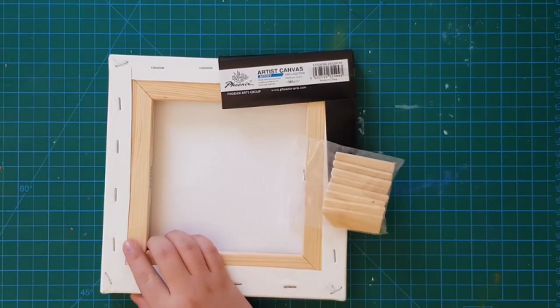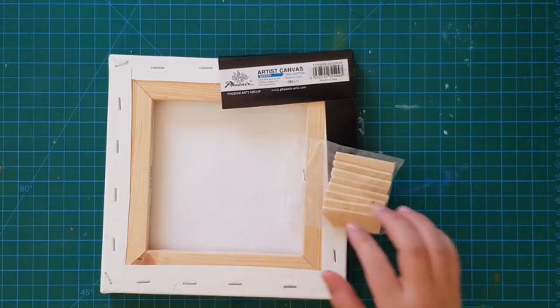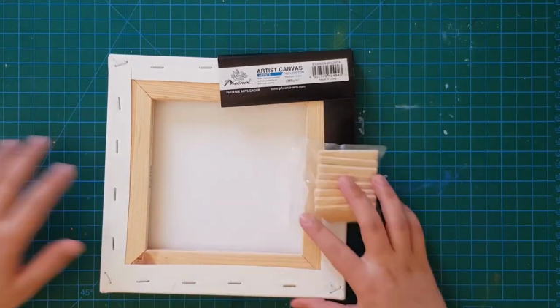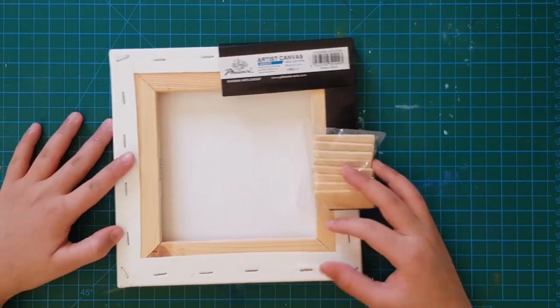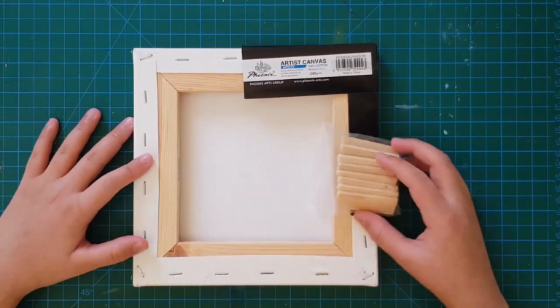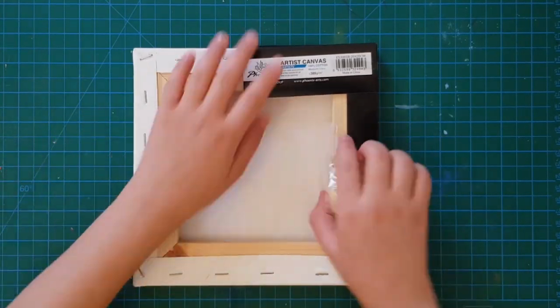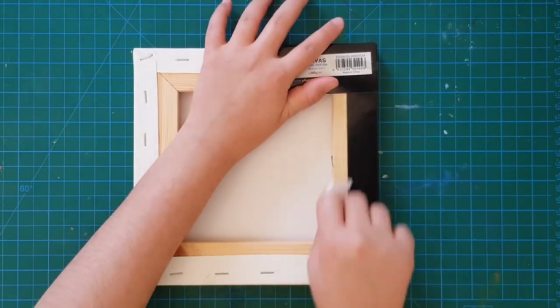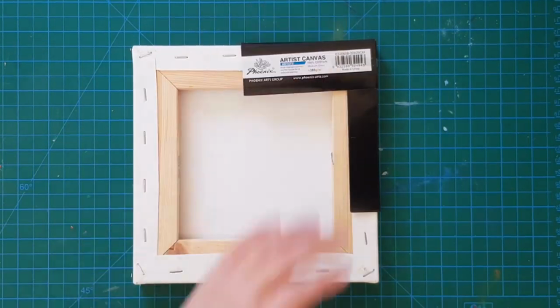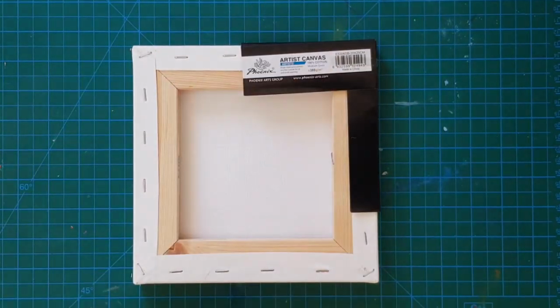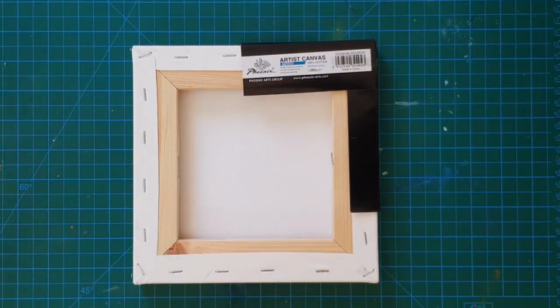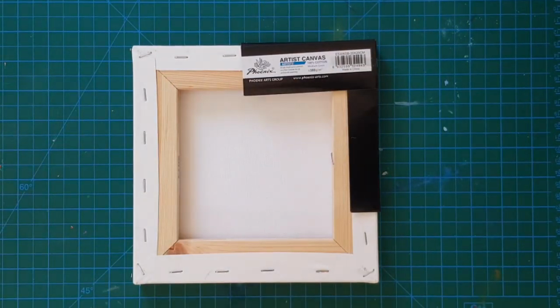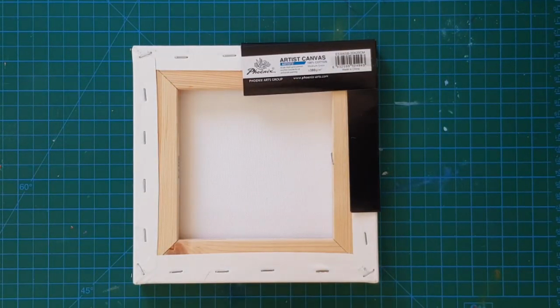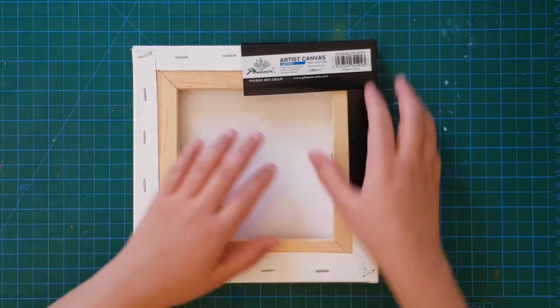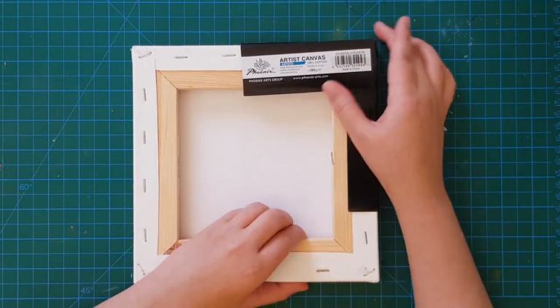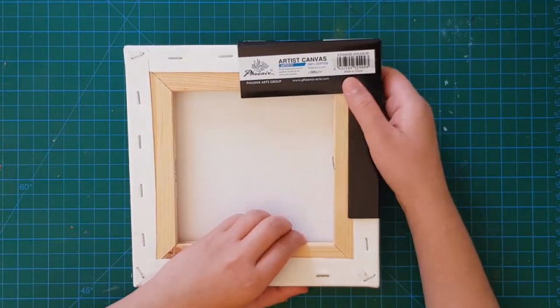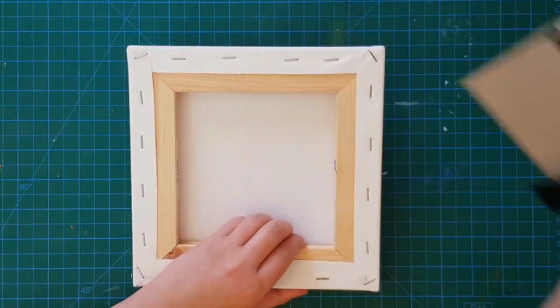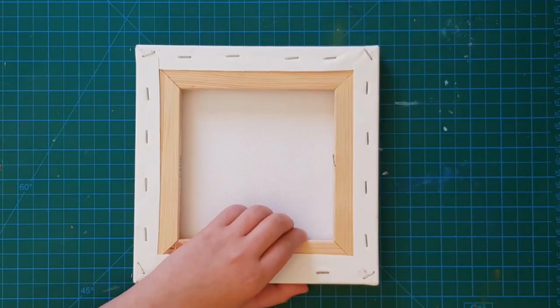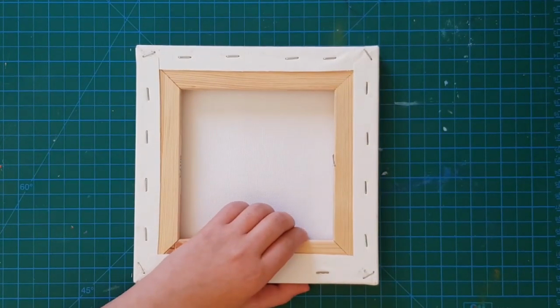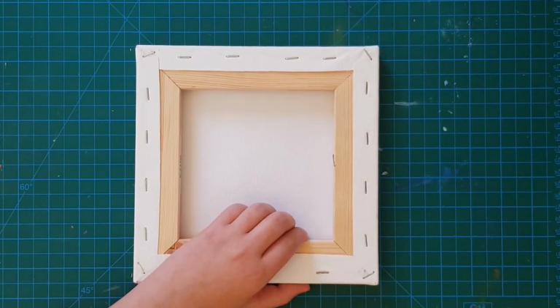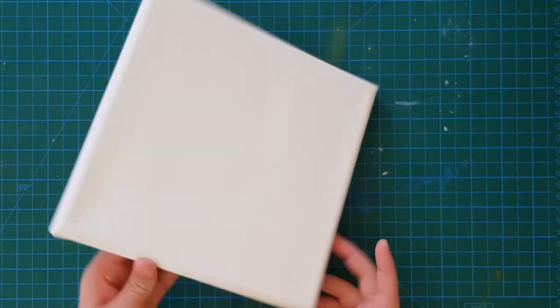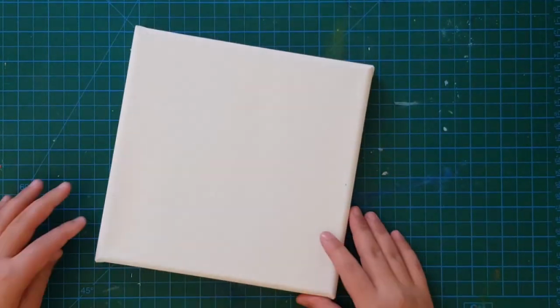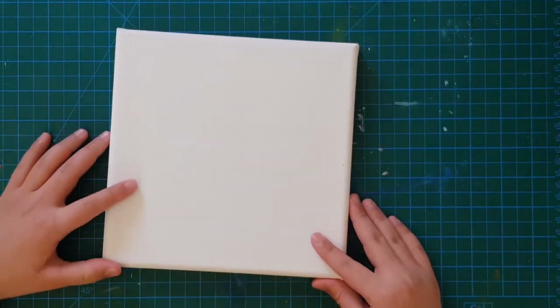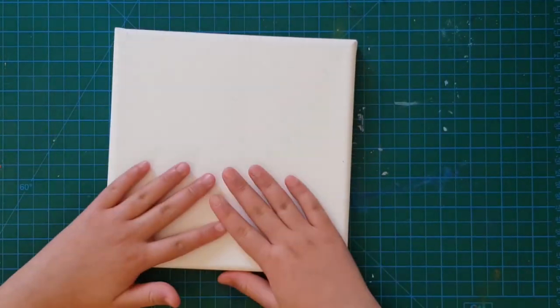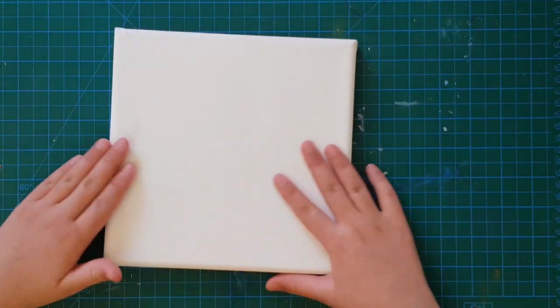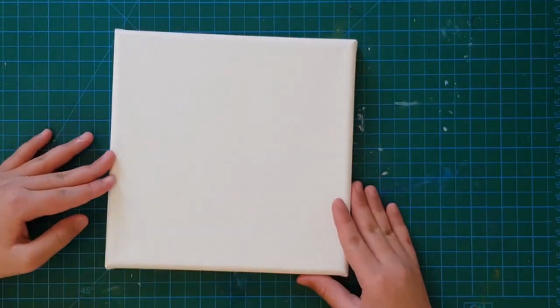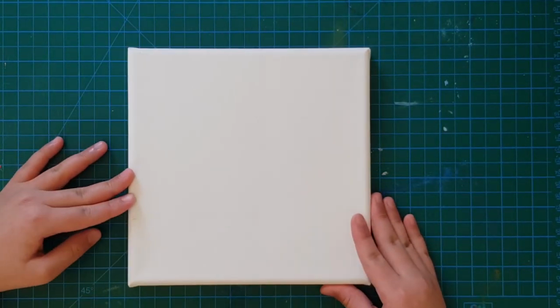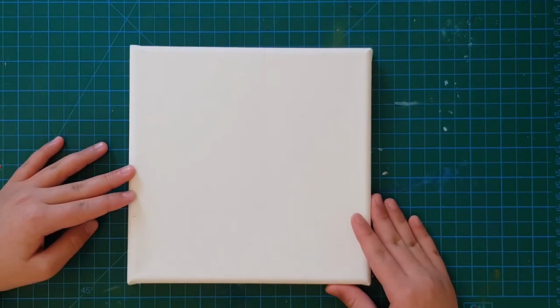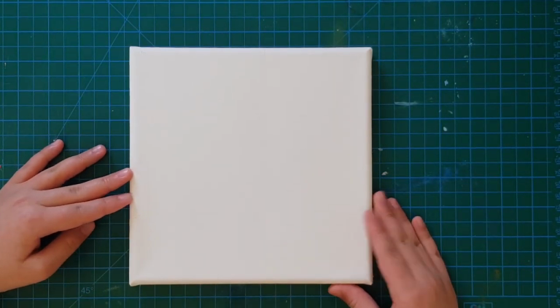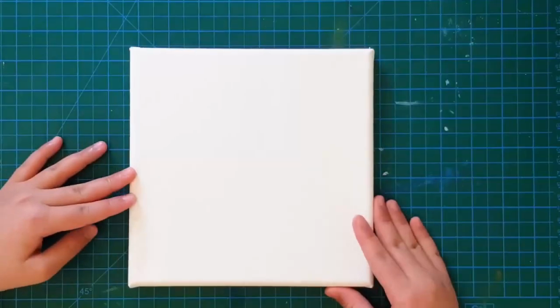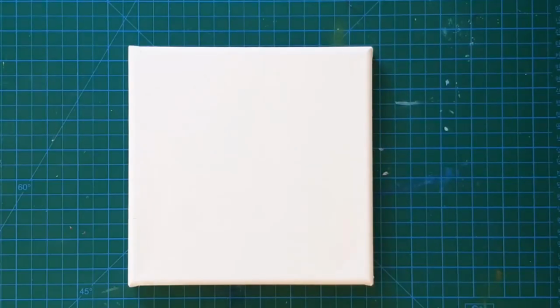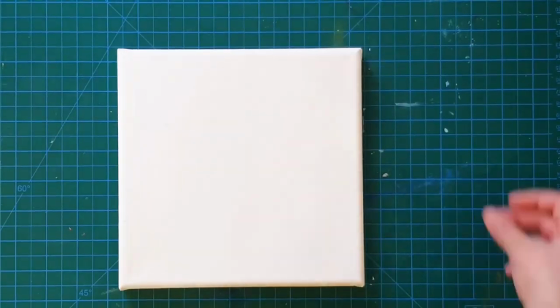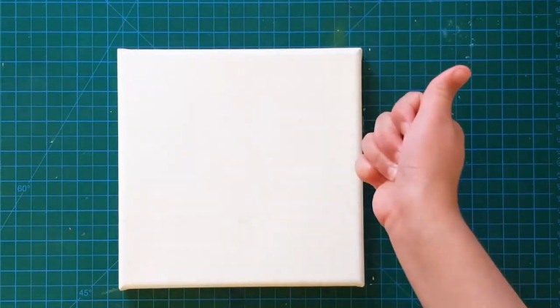I am going to start off by unwrapping my canvas and adding some tape on the sides so I will have a nice white border when I am done with the painting.